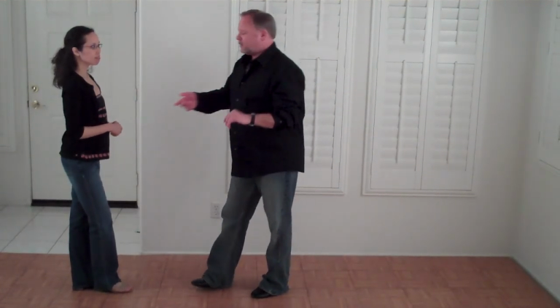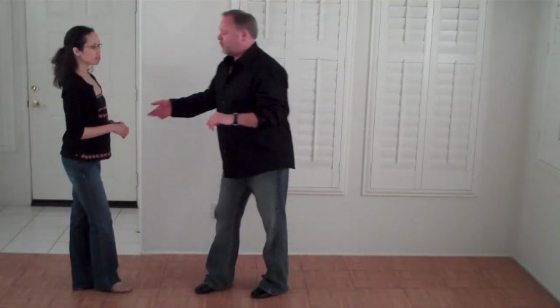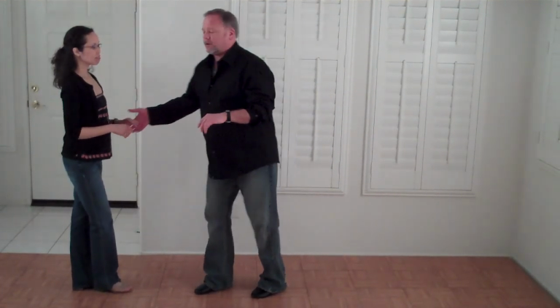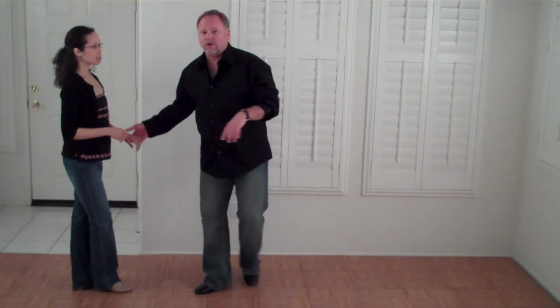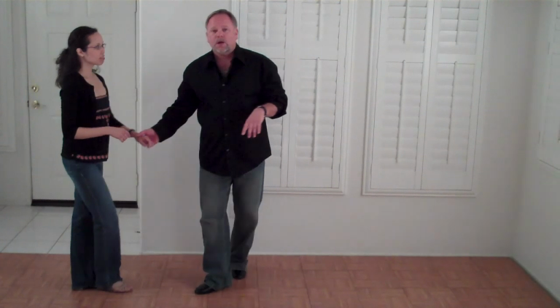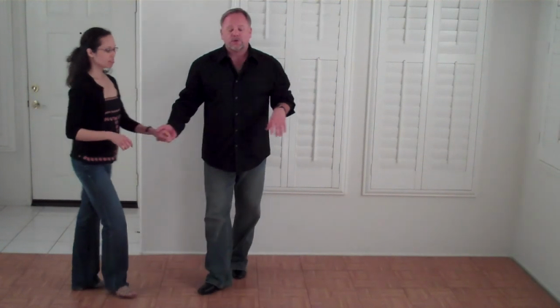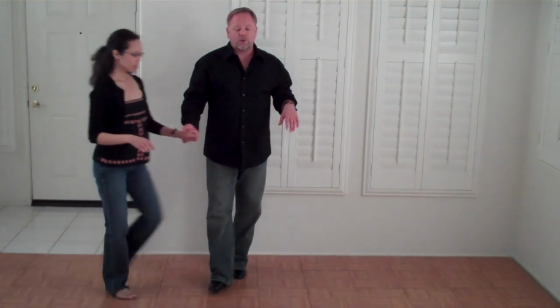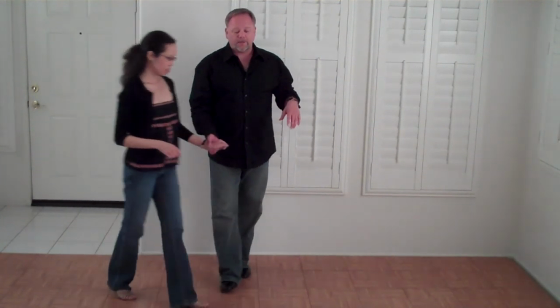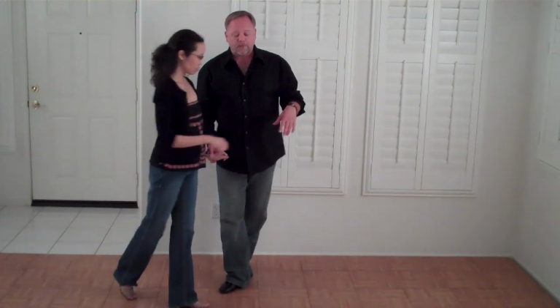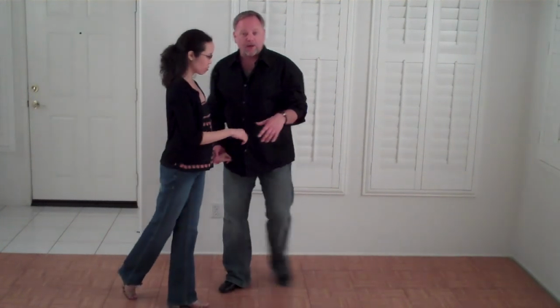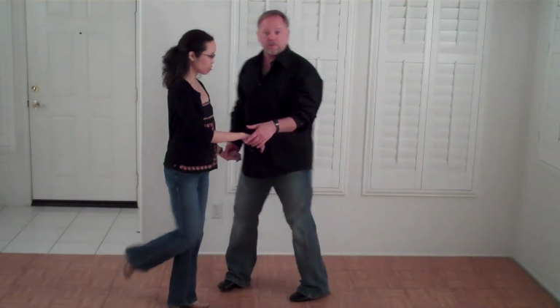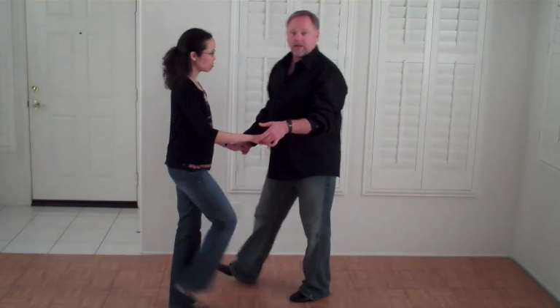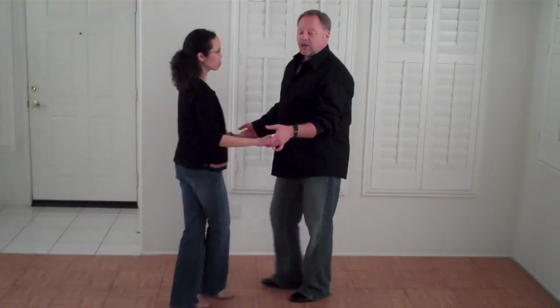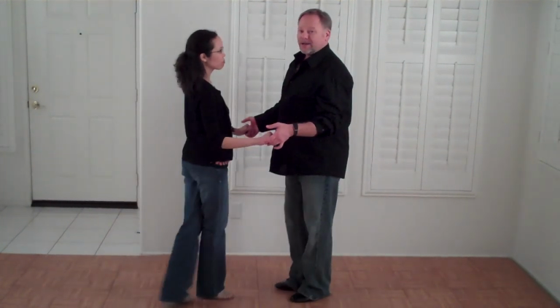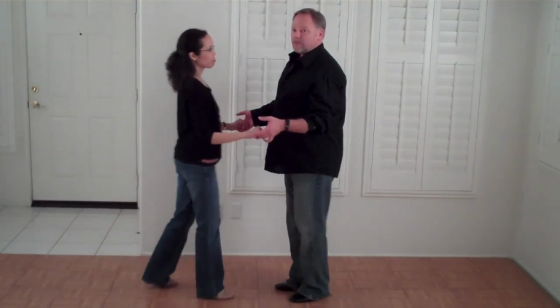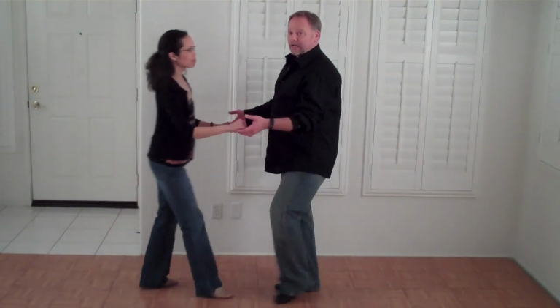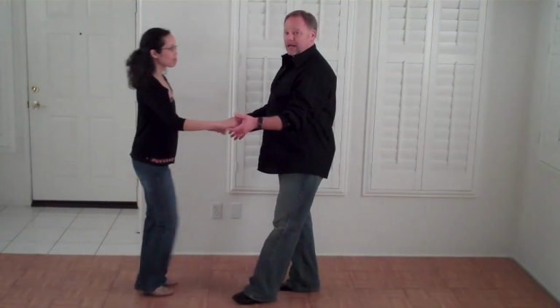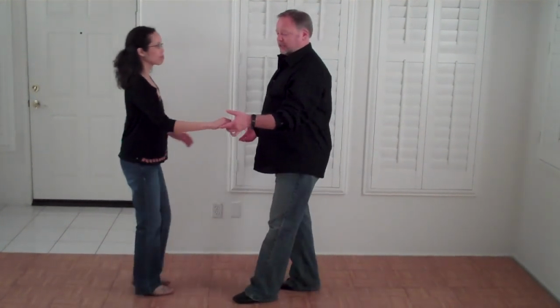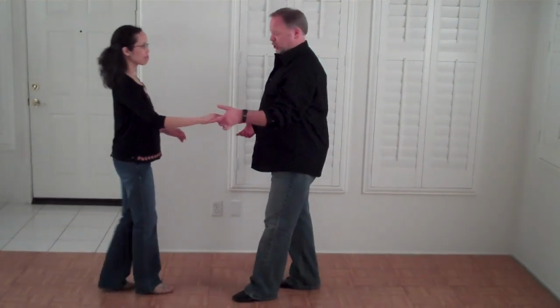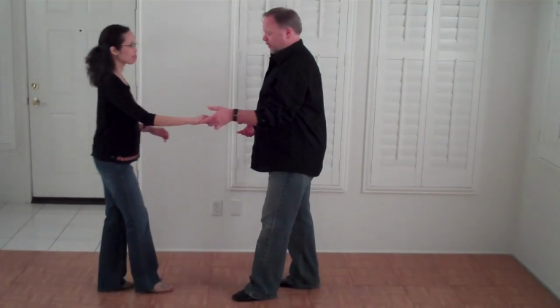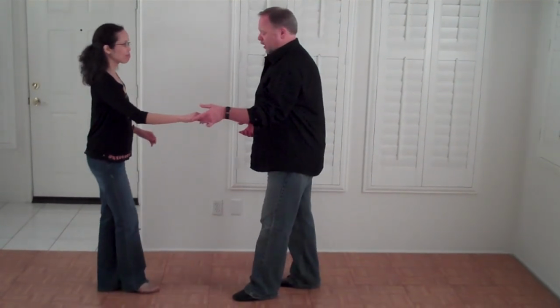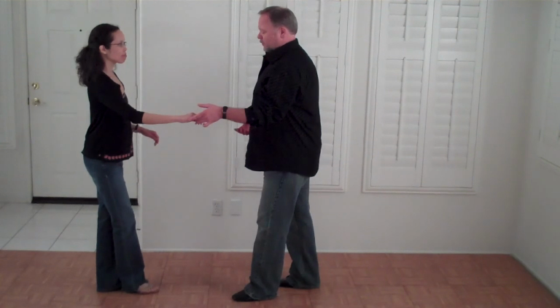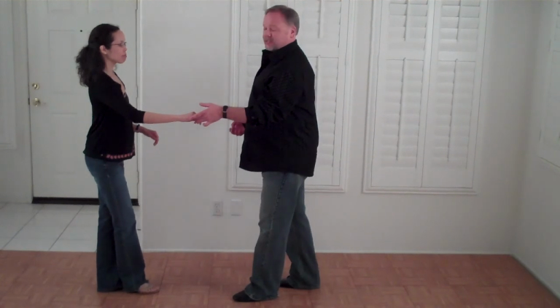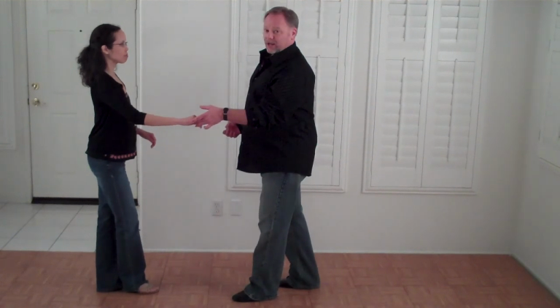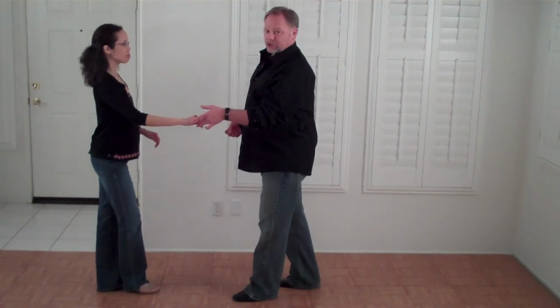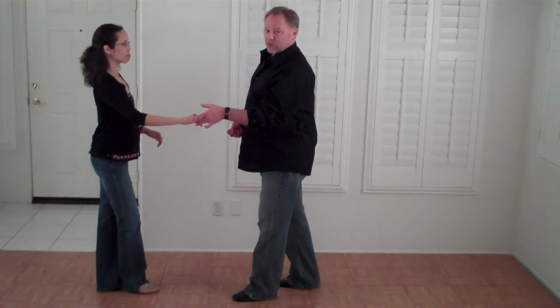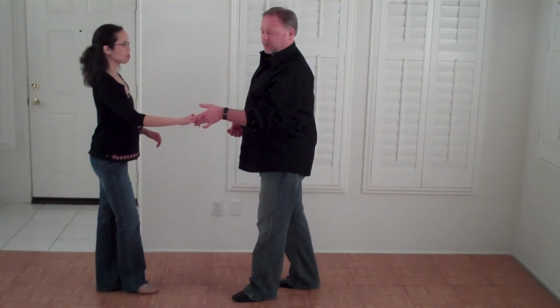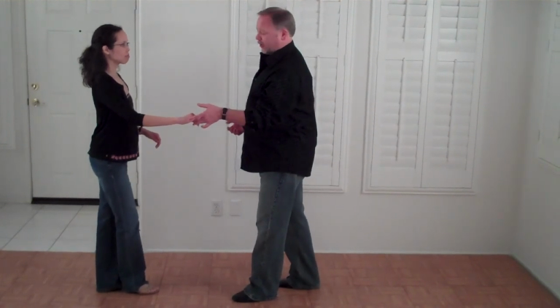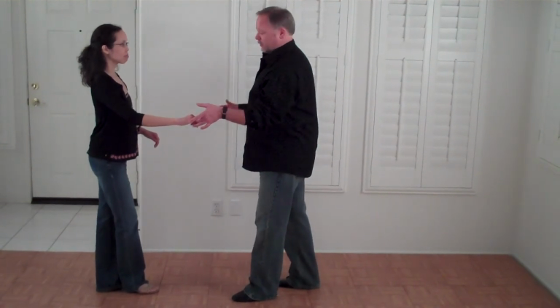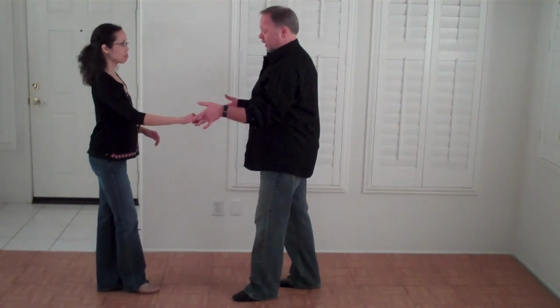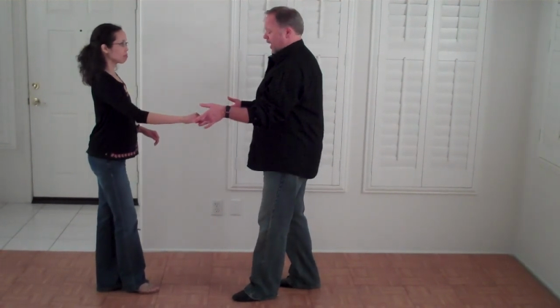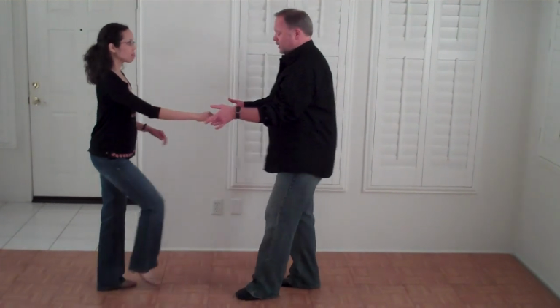Let's take a minute right here and we'll show you one of the fun patterns we did in our intermediate class in the Sugar. This was a stylized Sugar Push that we did on our Tuesday night class.